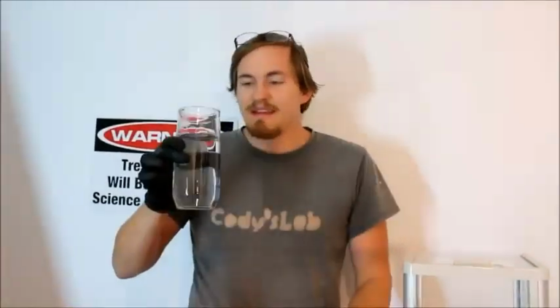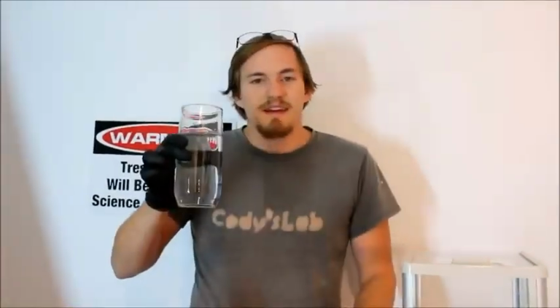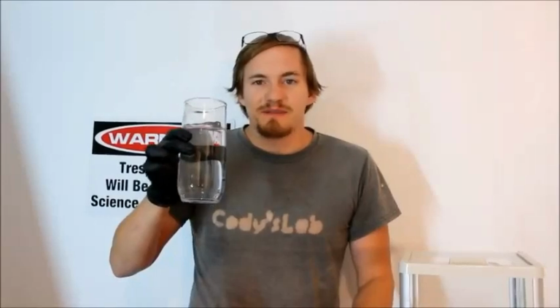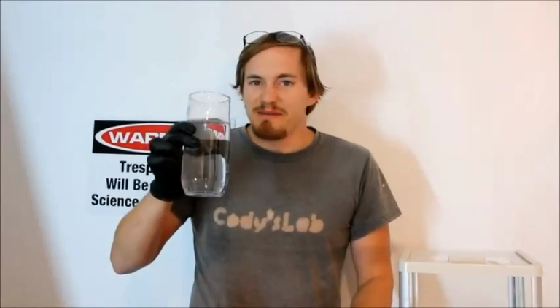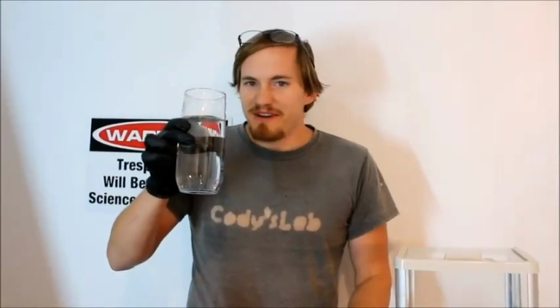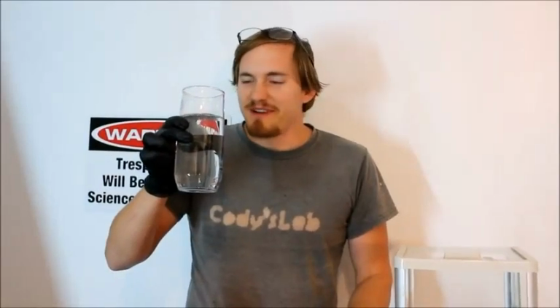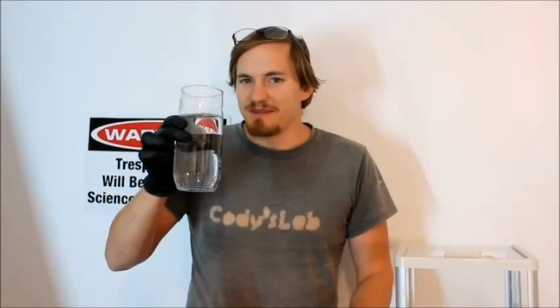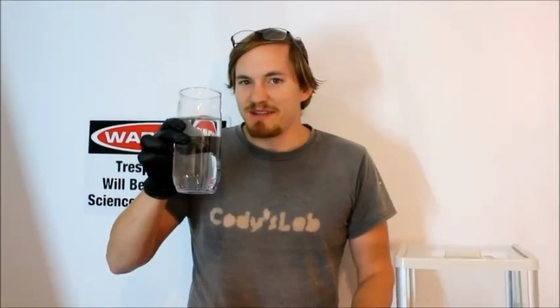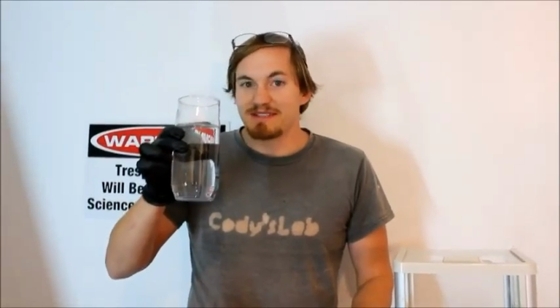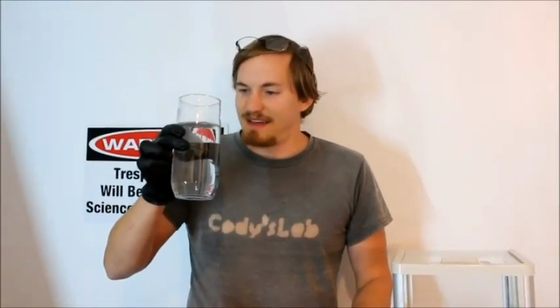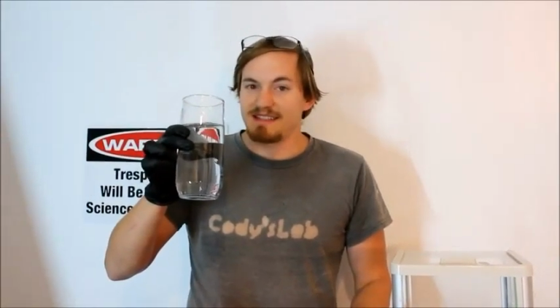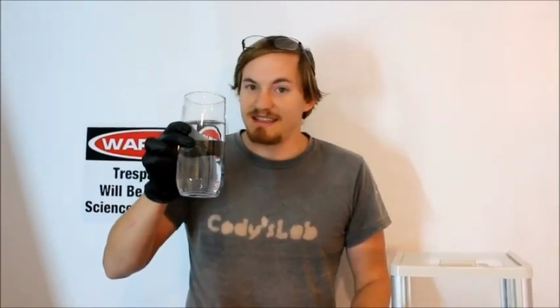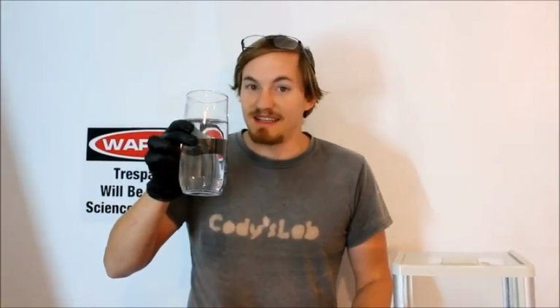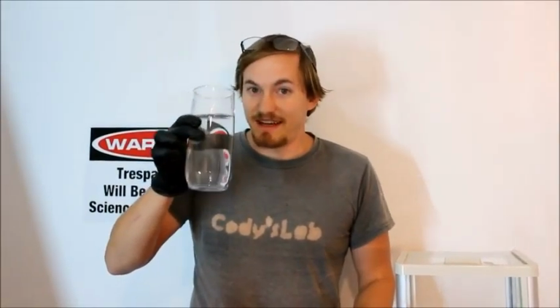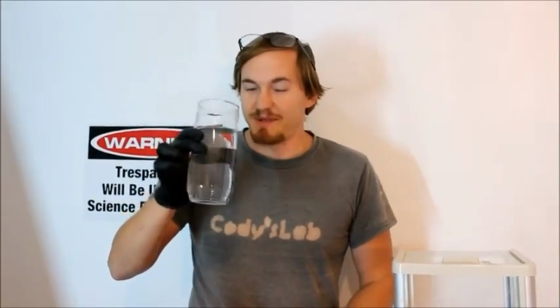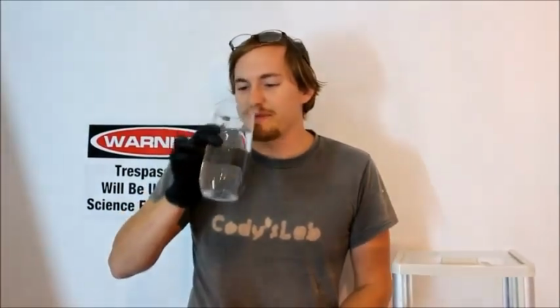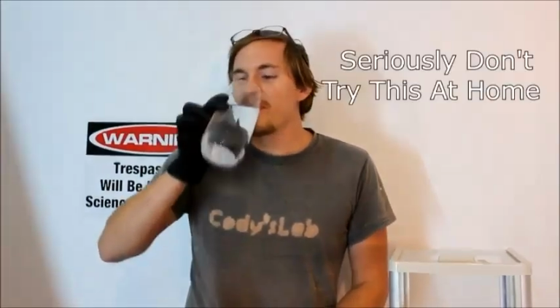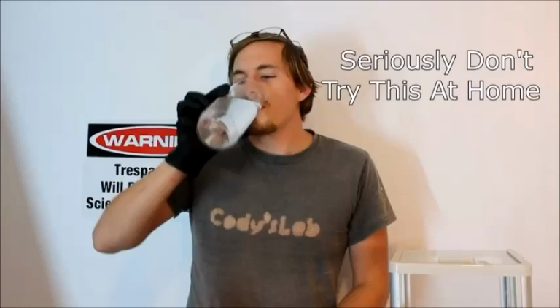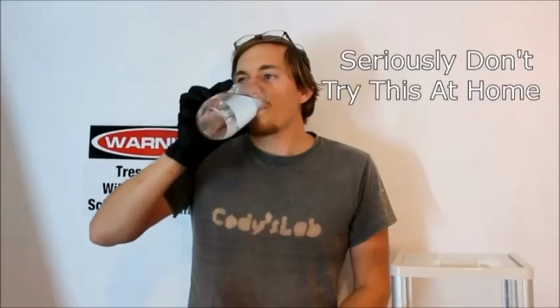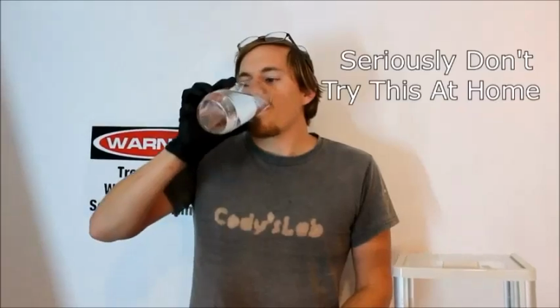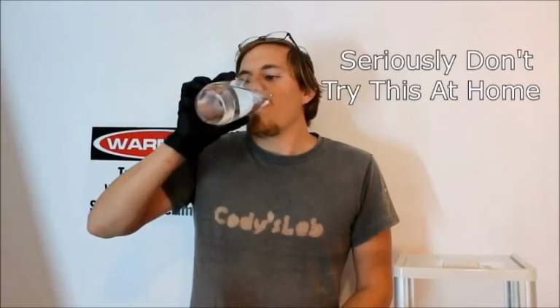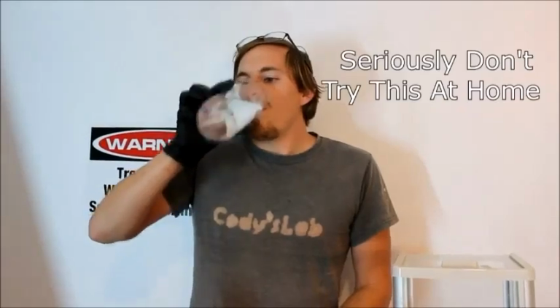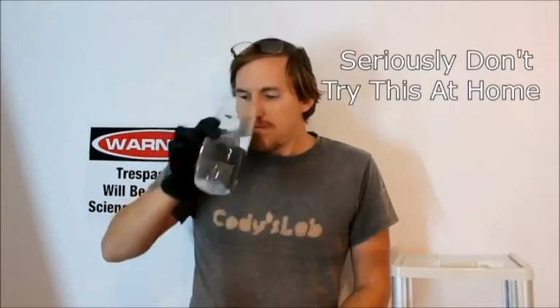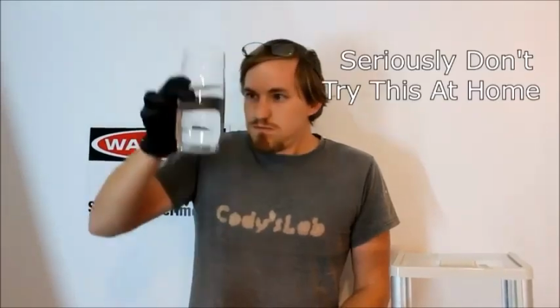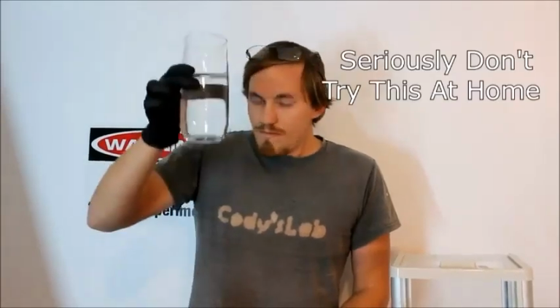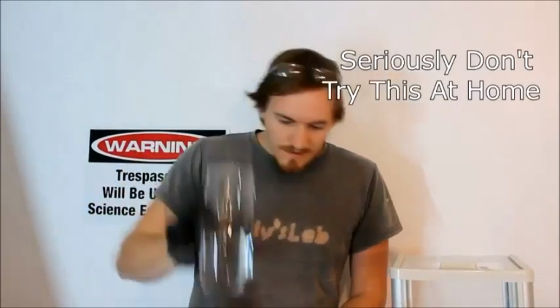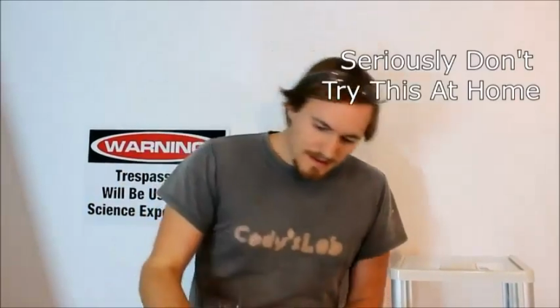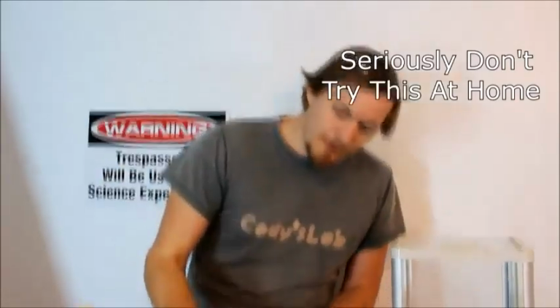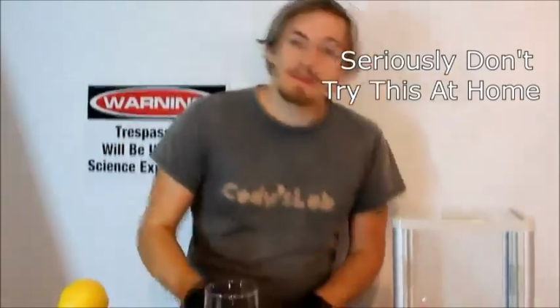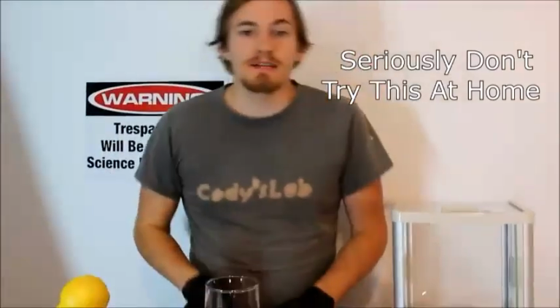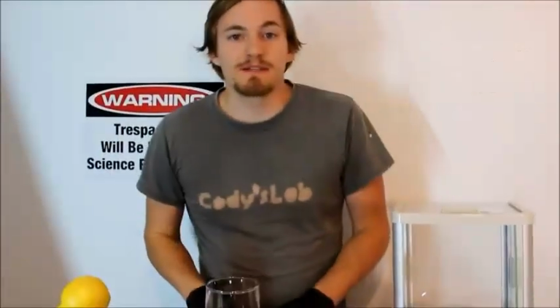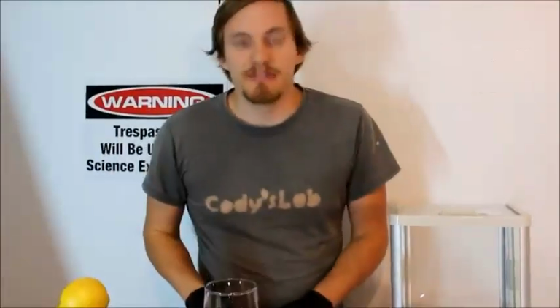Now you guys are probably very afraid that I'm going to drink this, and indeed I am going to. Took a nice big swig of it.